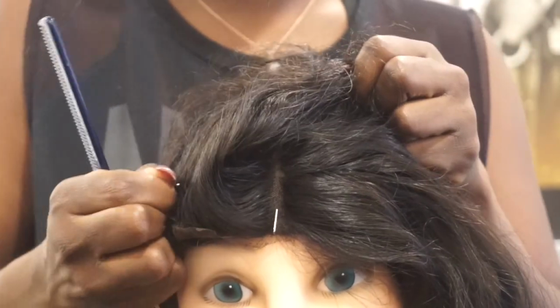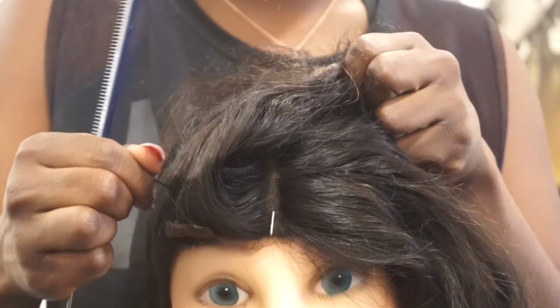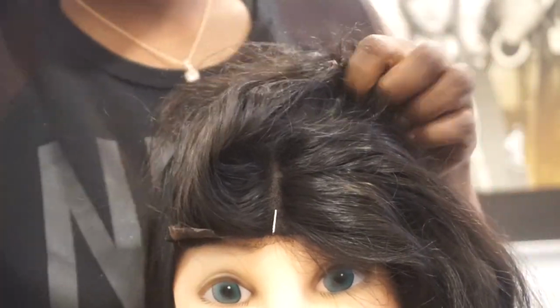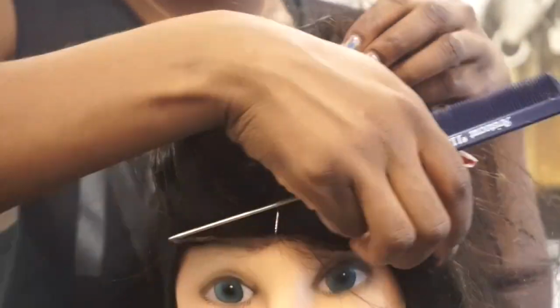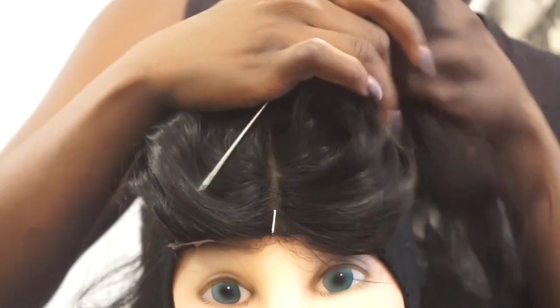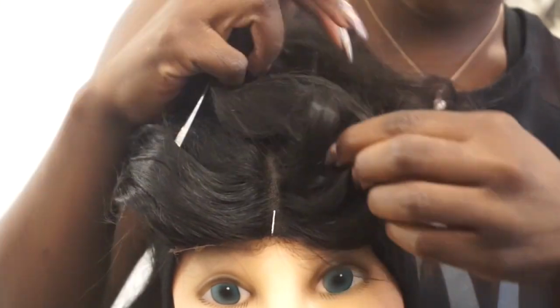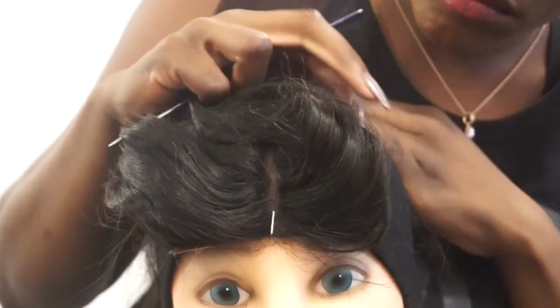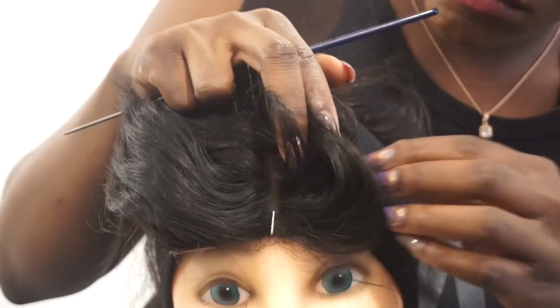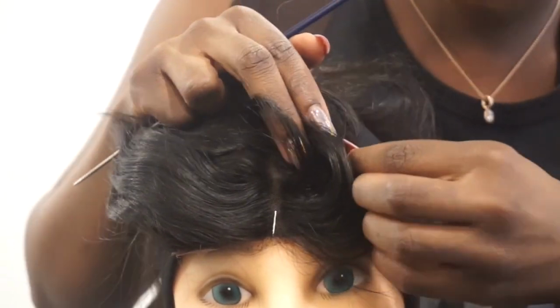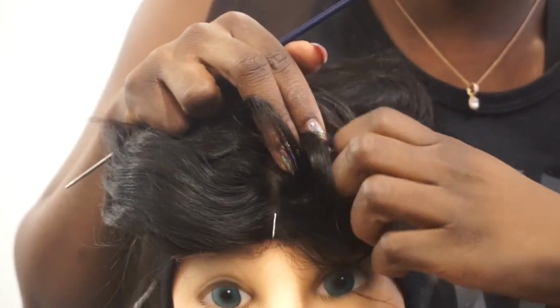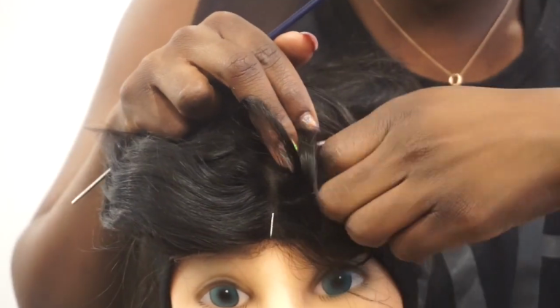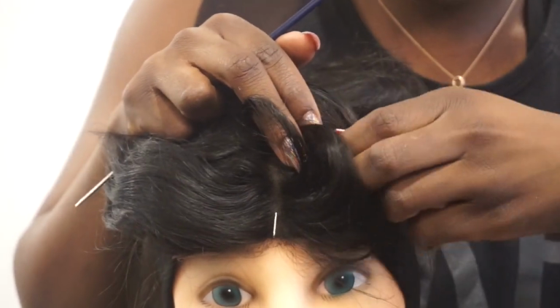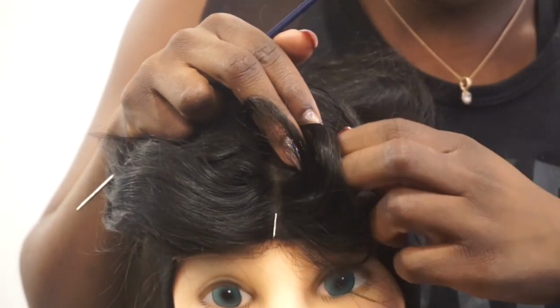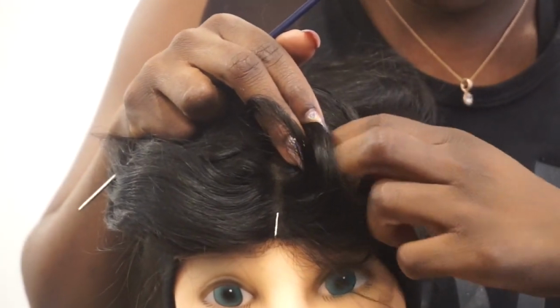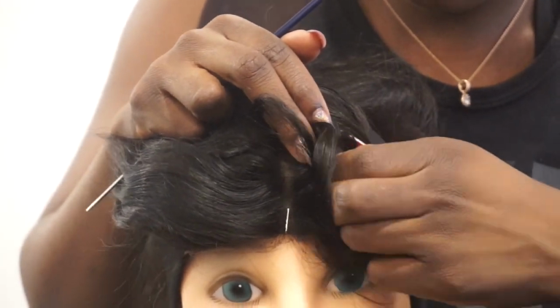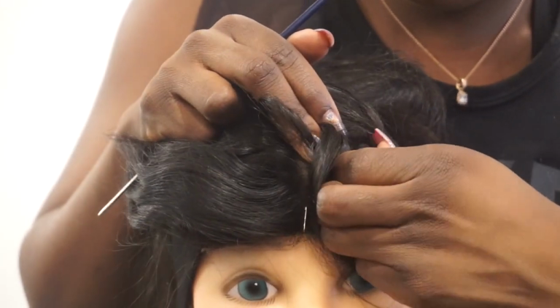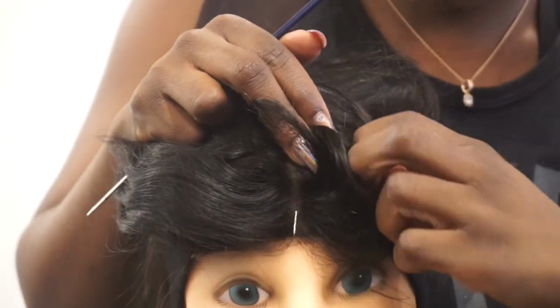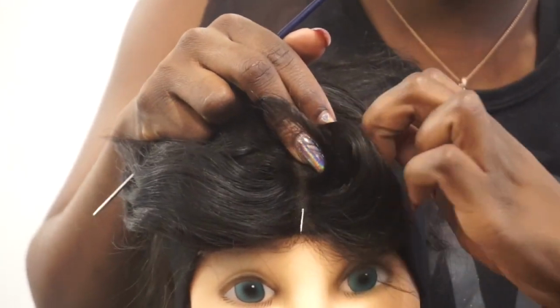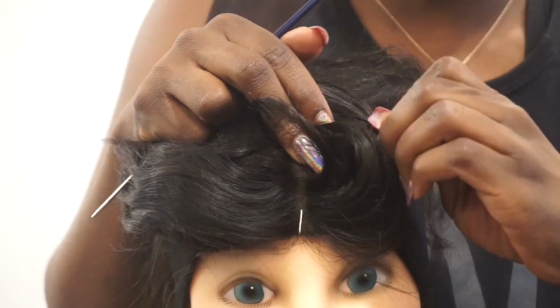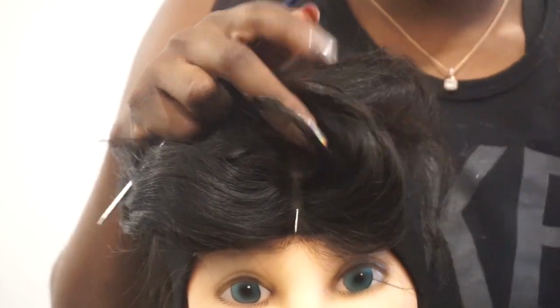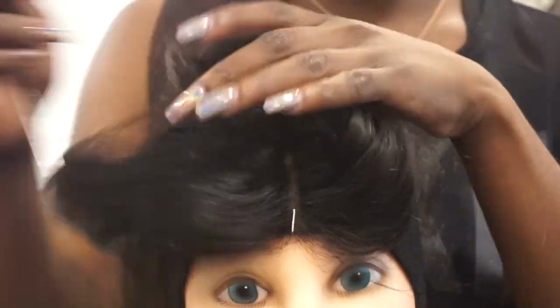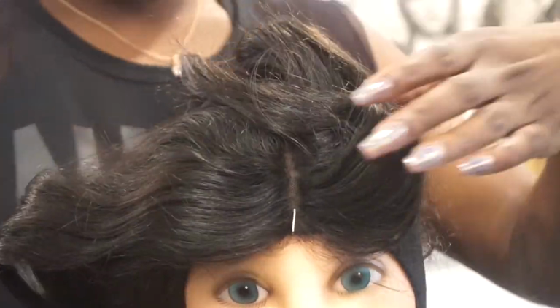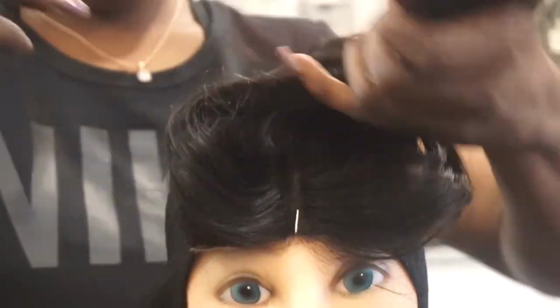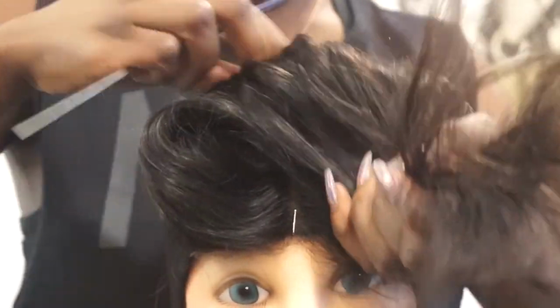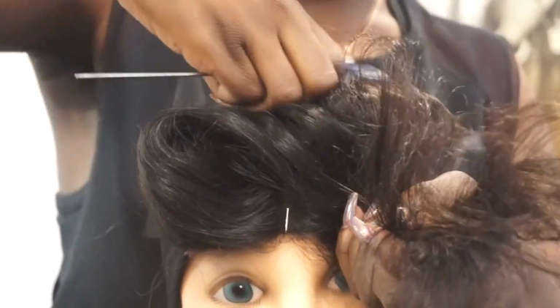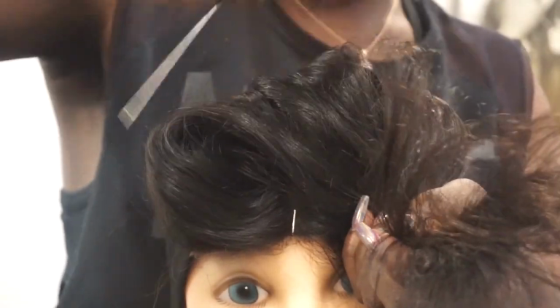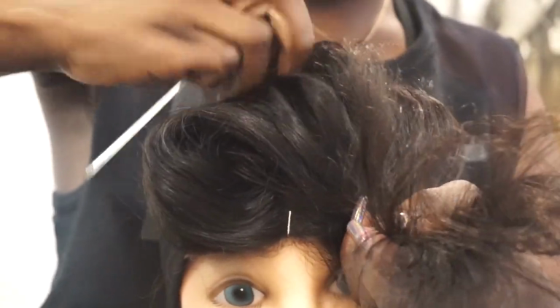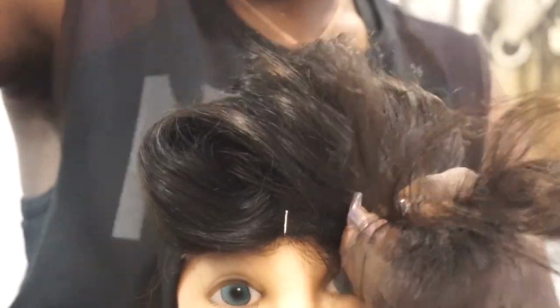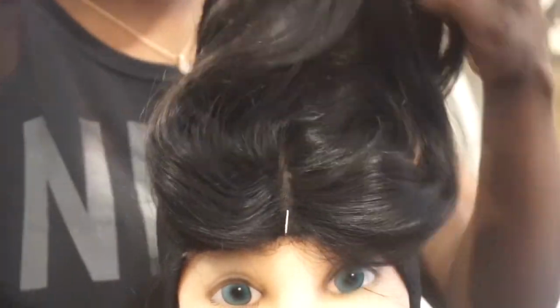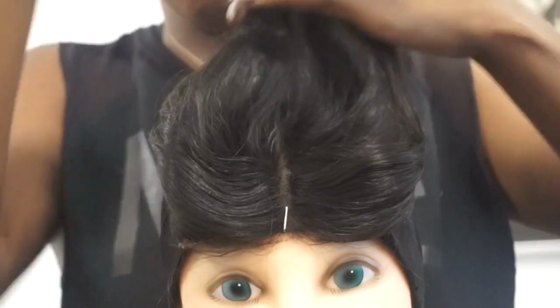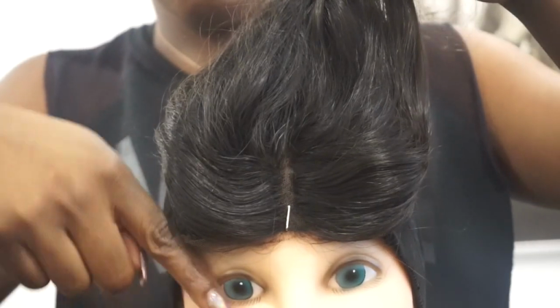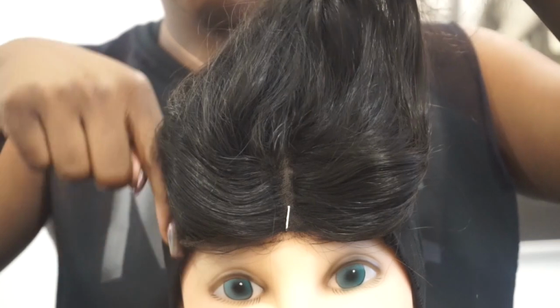Now I'm removing the T-pins that were securing the back and sides of the closure, but I'm leaving the T-pin in that's securing the front of the closure.